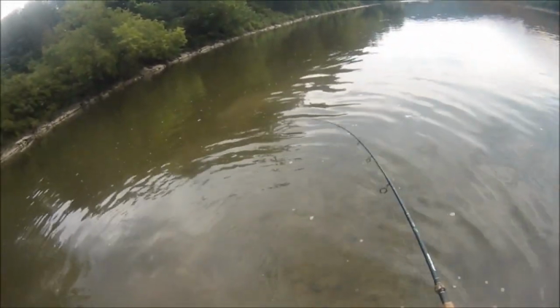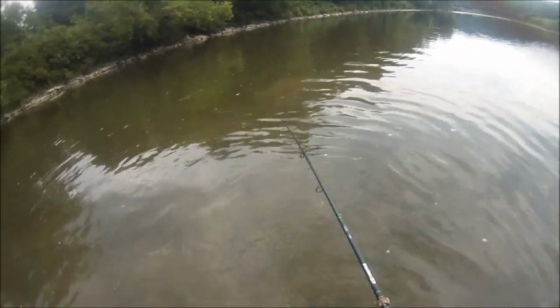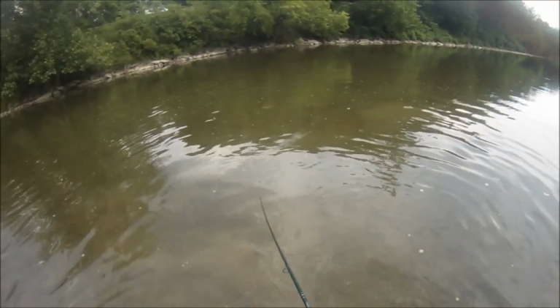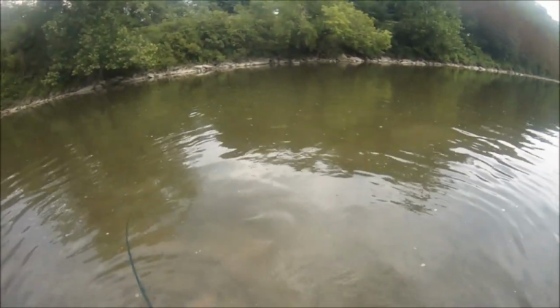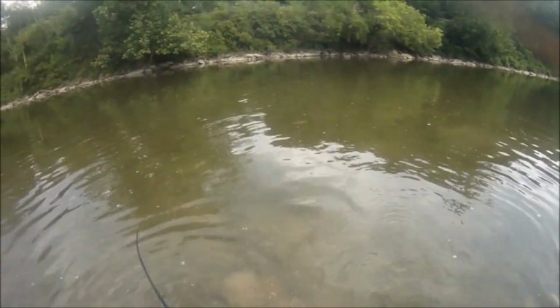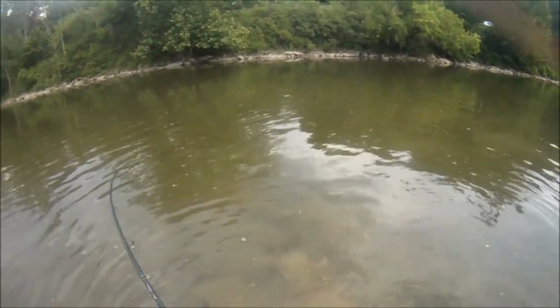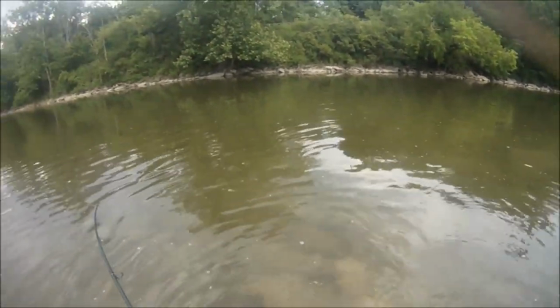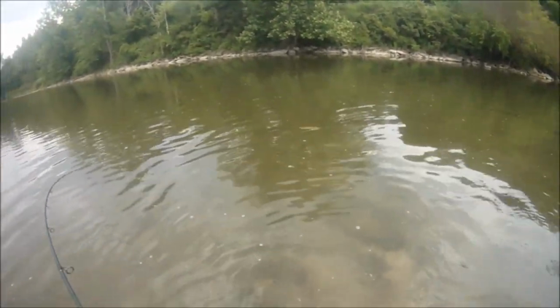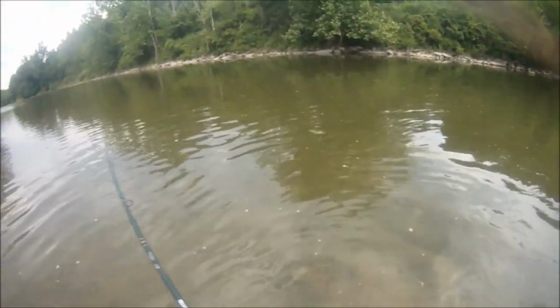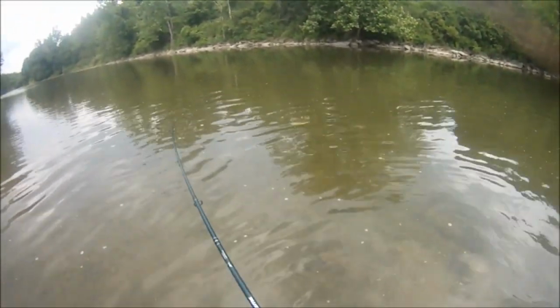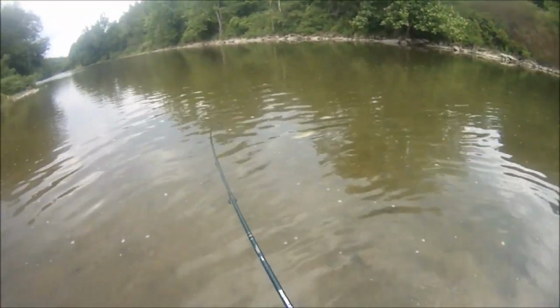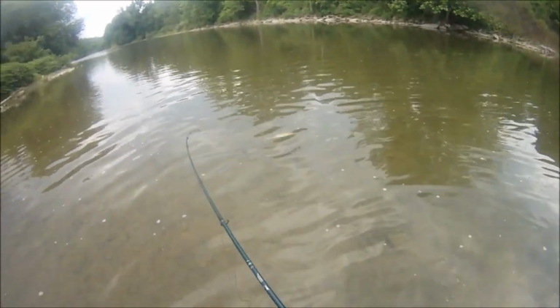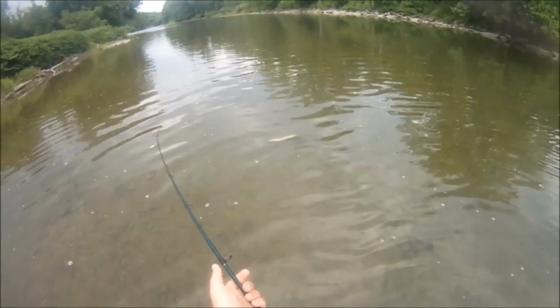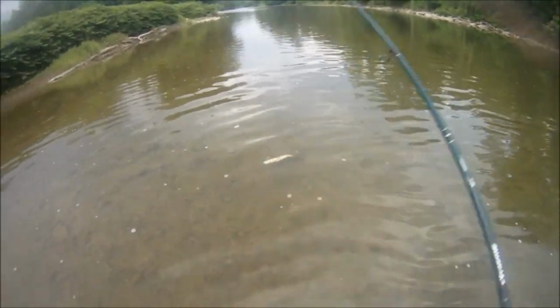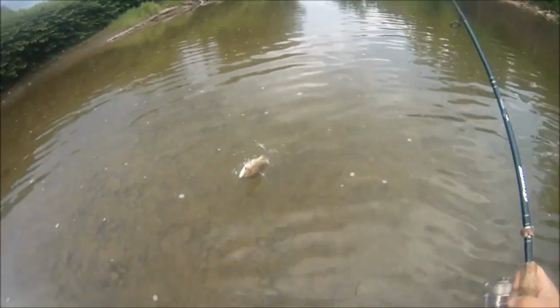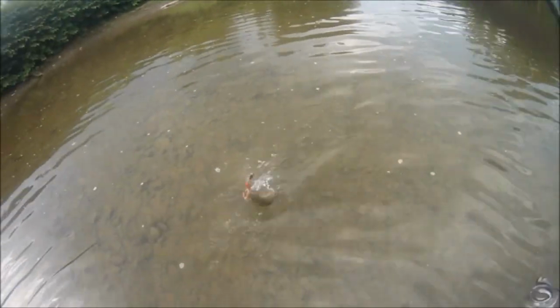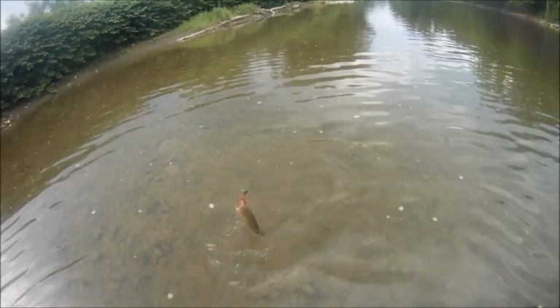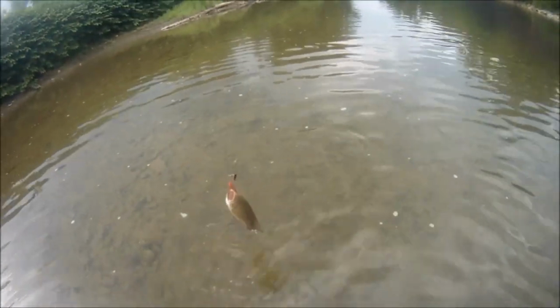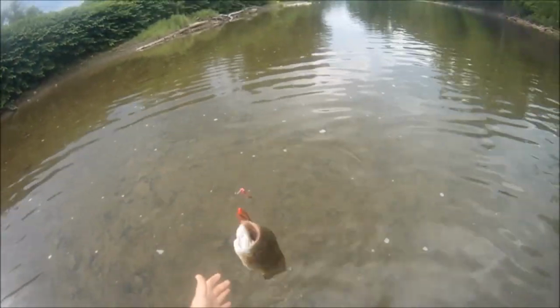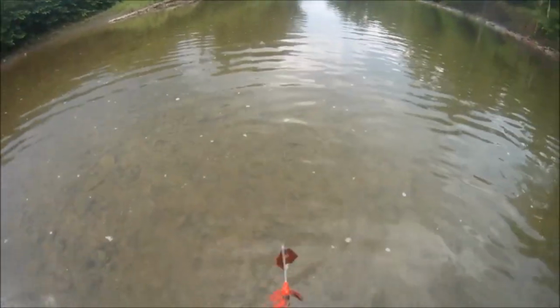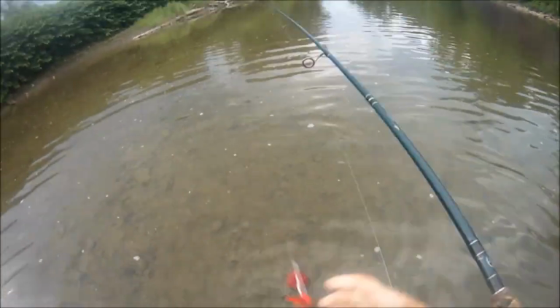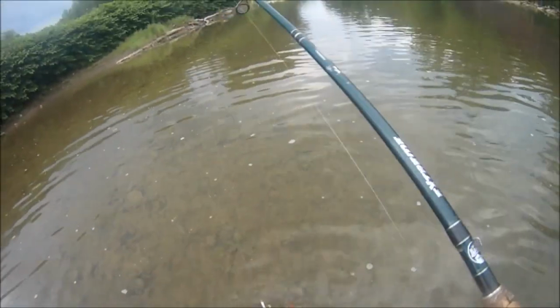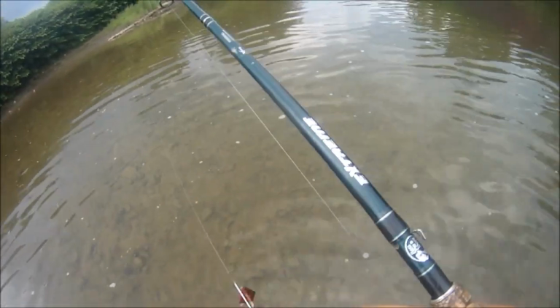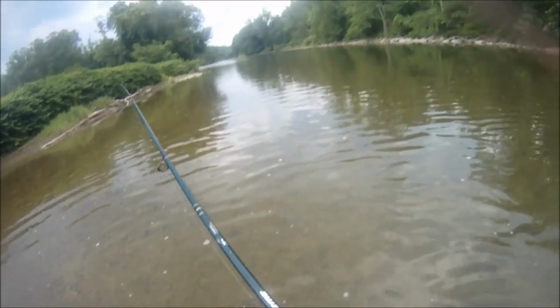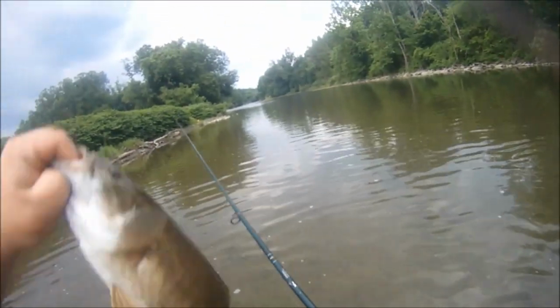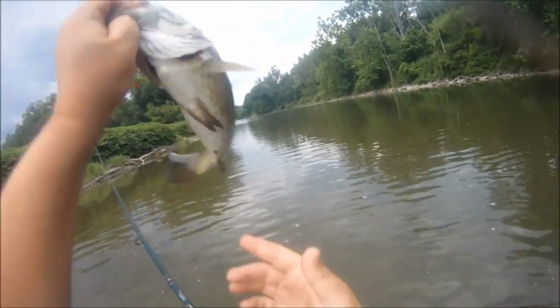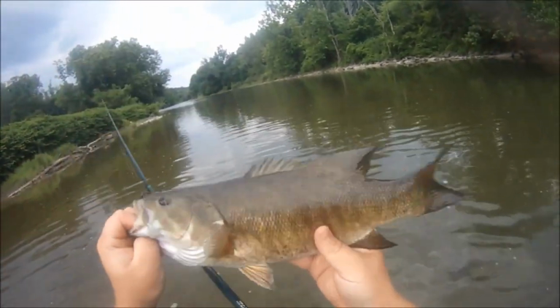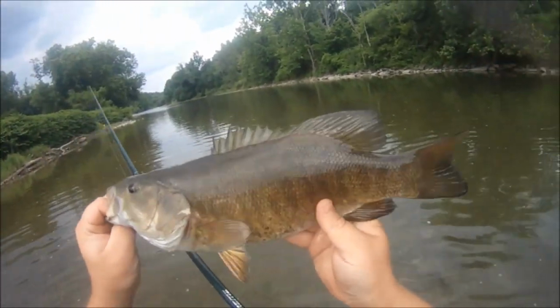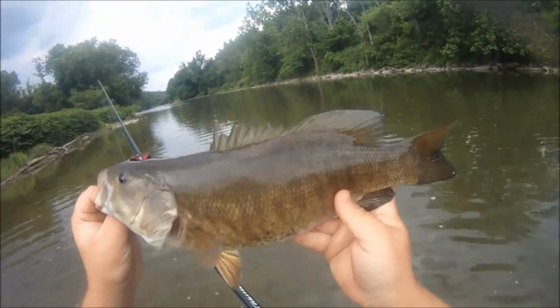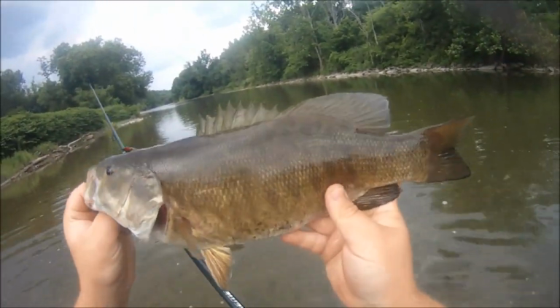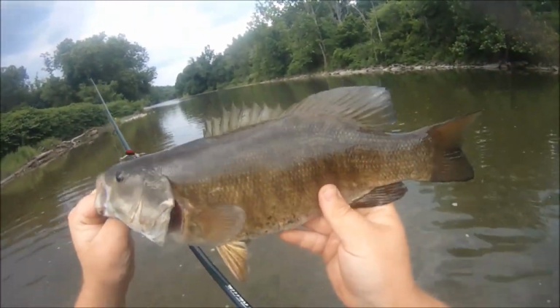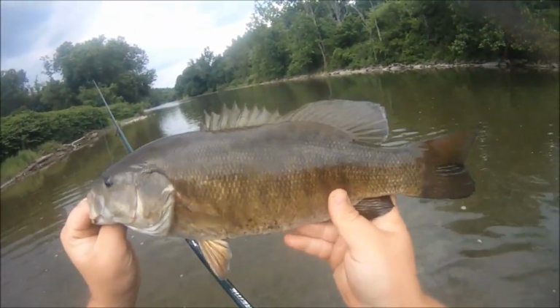I'm going to try and beach him here. Oh, no need to beach him — just going to do that. There we go, very cool. Nice 17-inch smallmouth there. Beautiful.